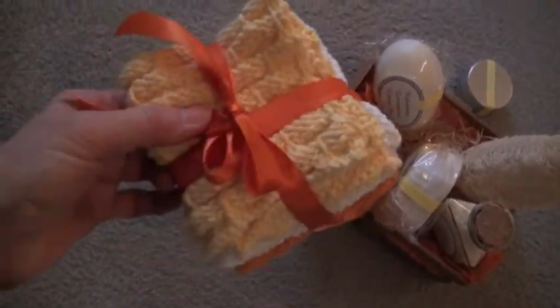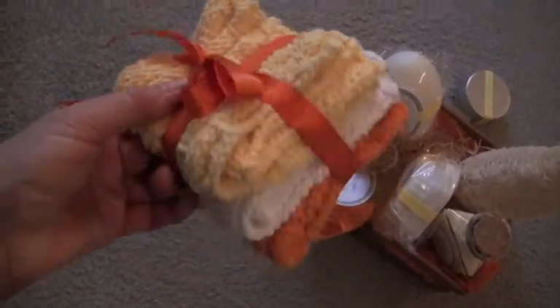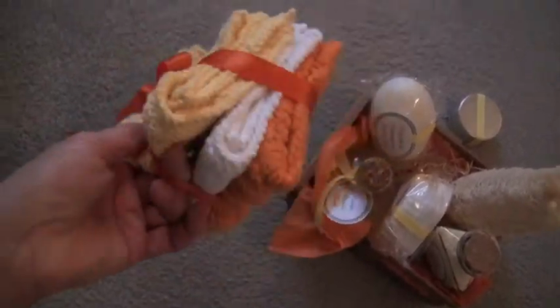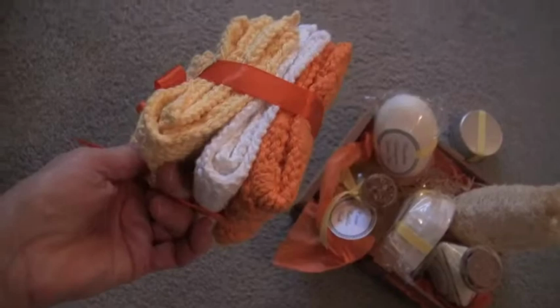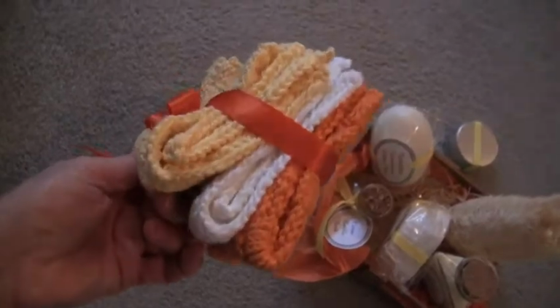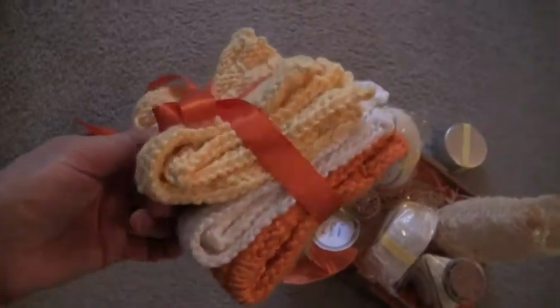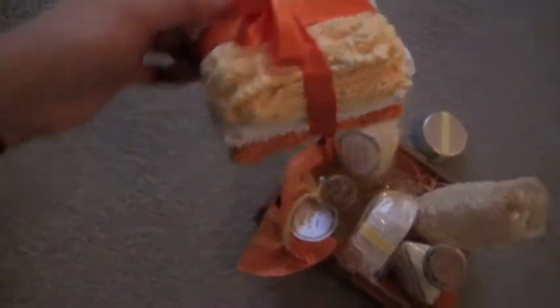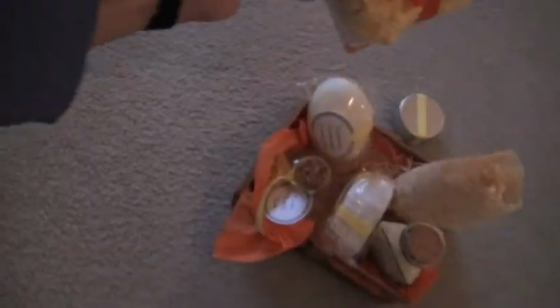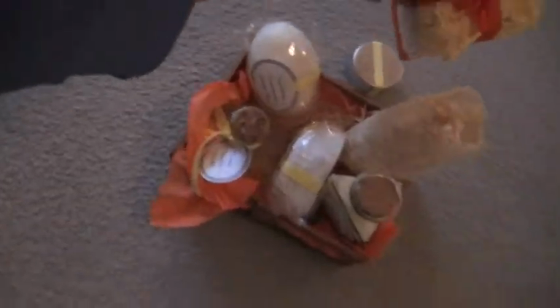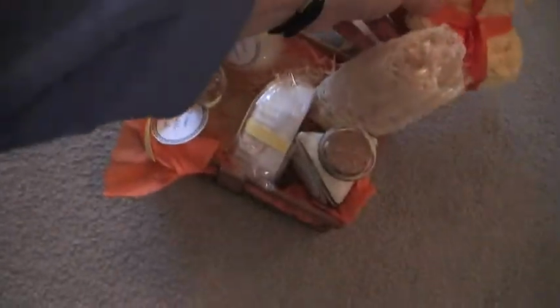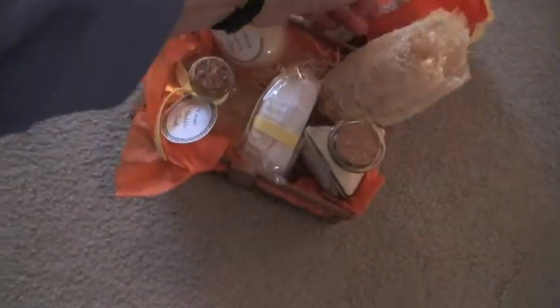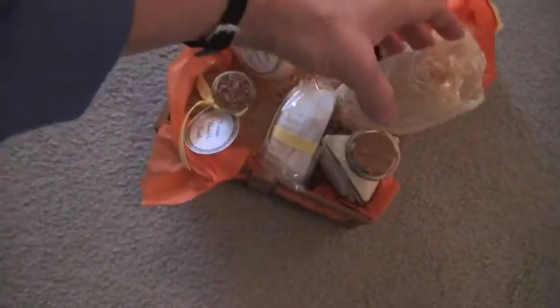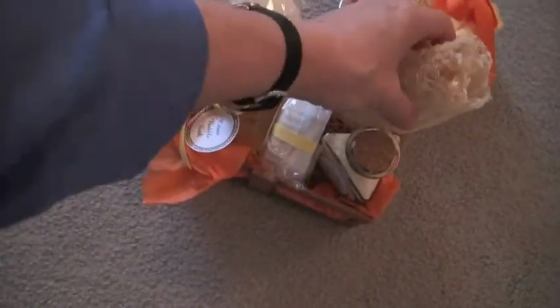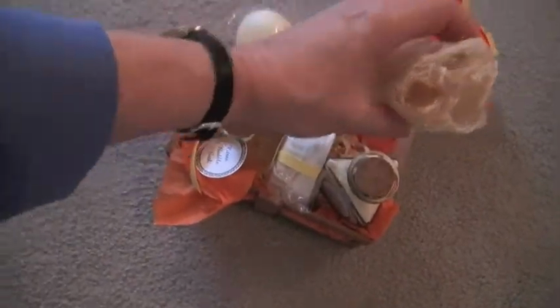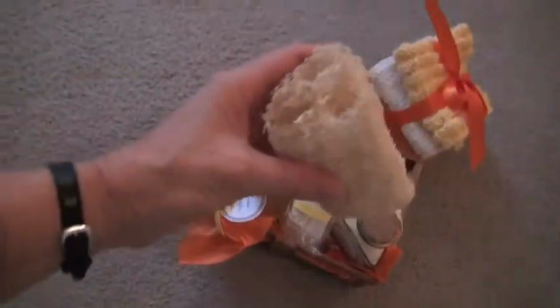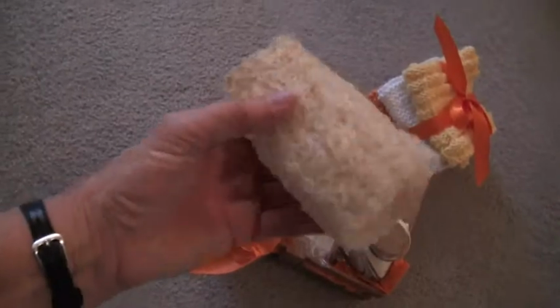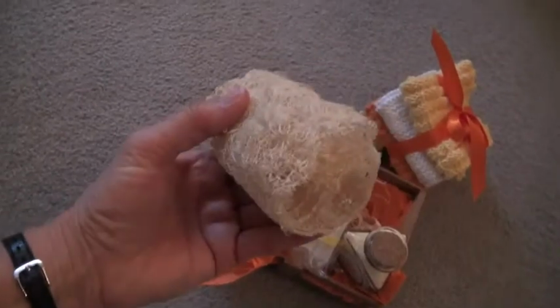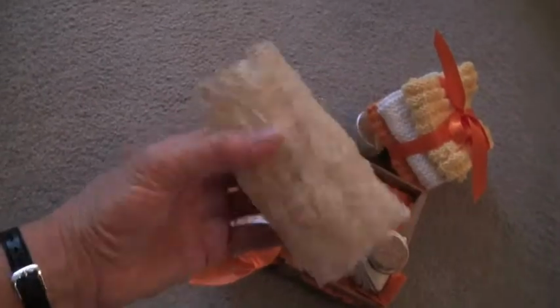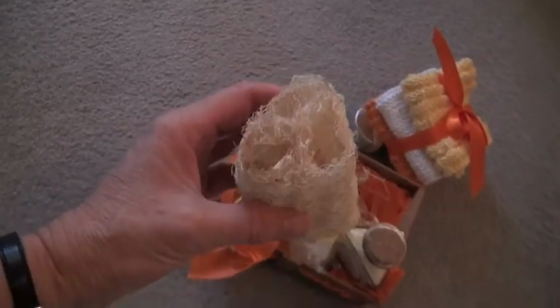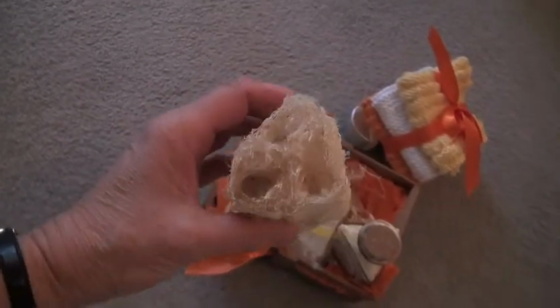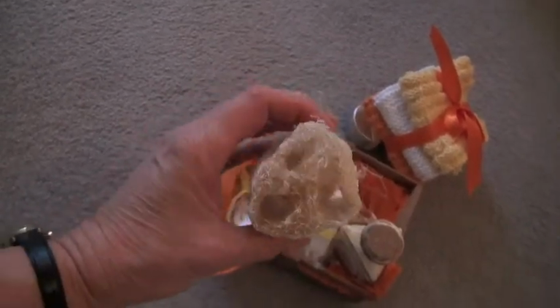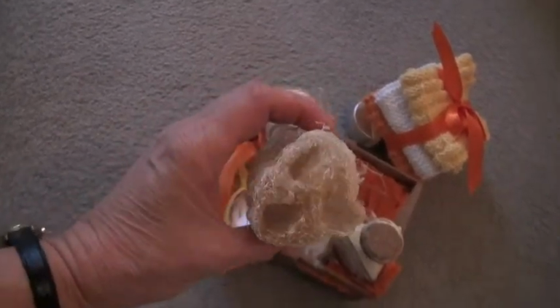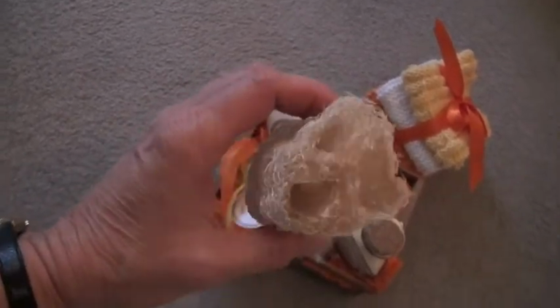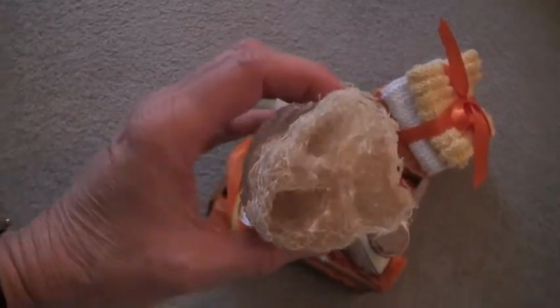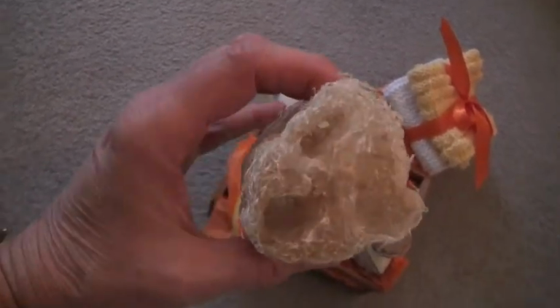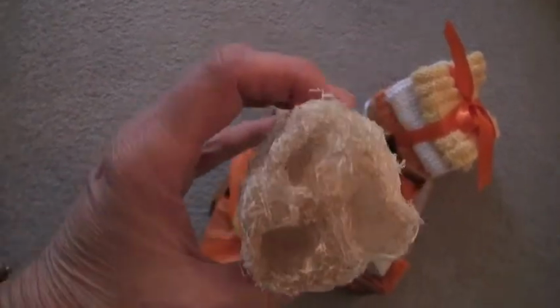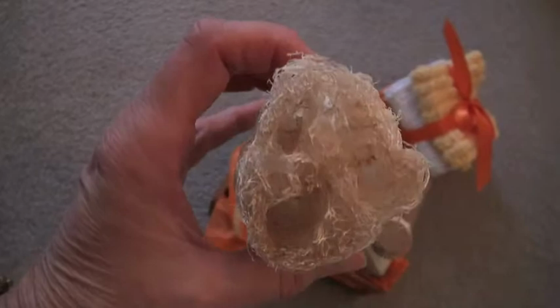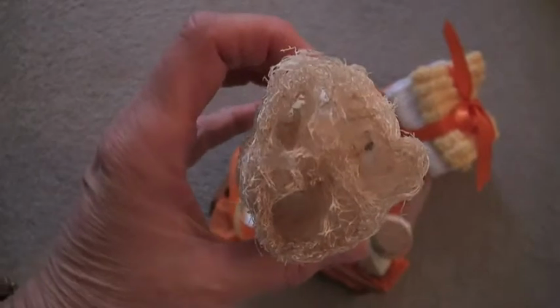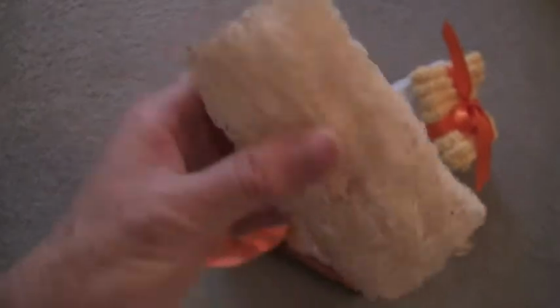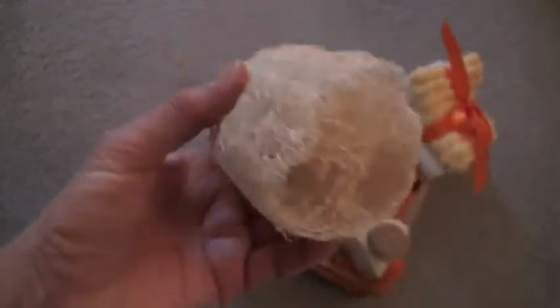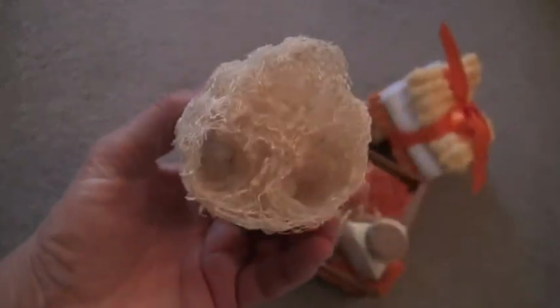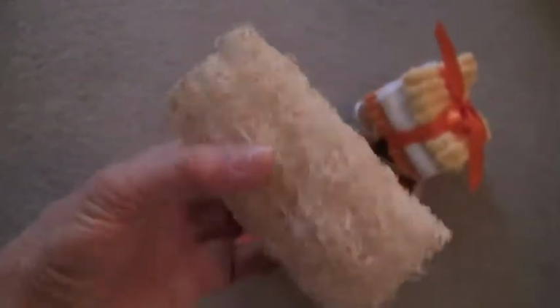I haven't used them yet but I certainly plan on it. And then this luffa, I think they call it, a natural sponge that she had grown and cleaned and cured or whatever you have to do.